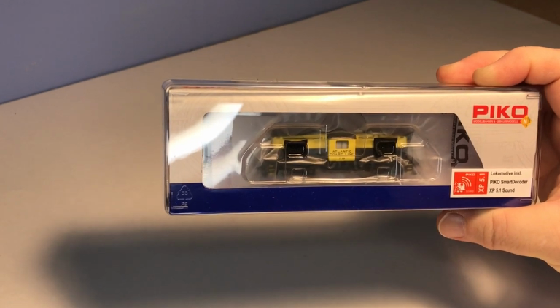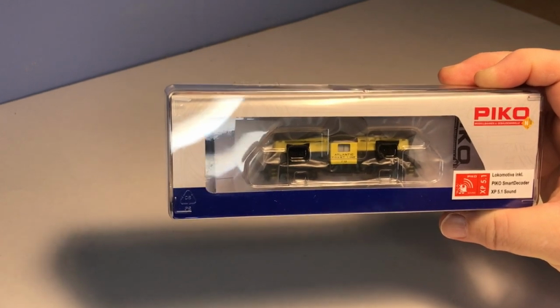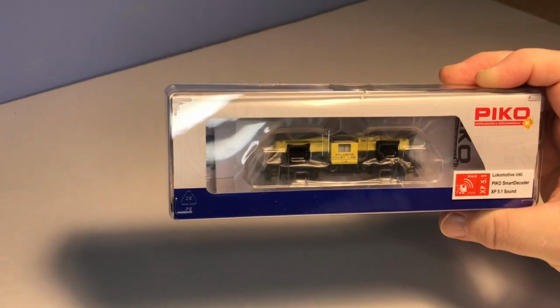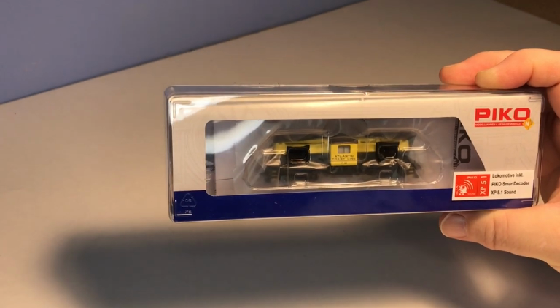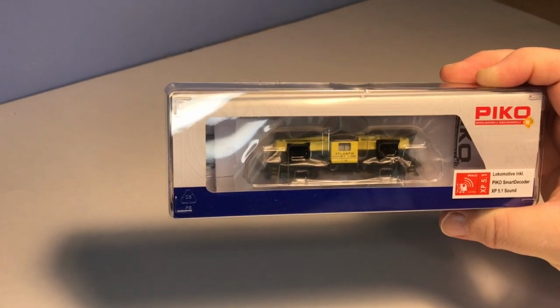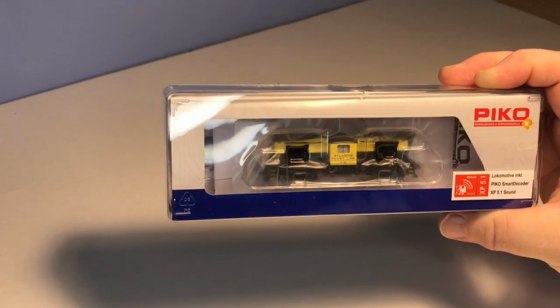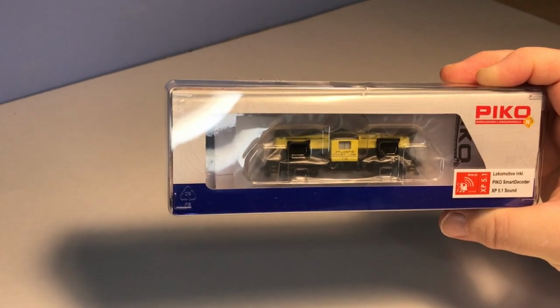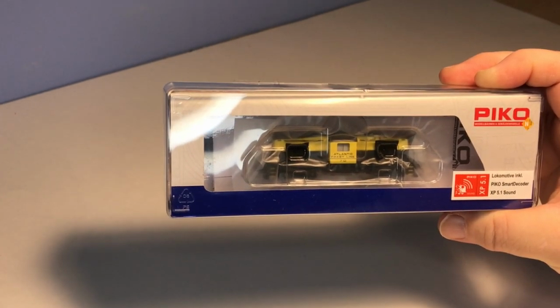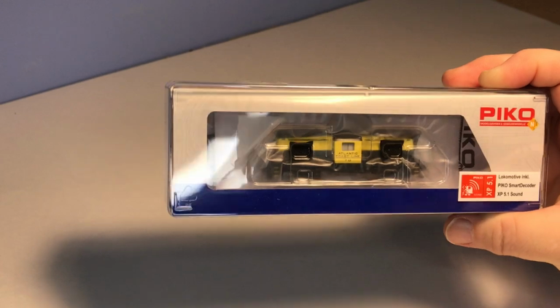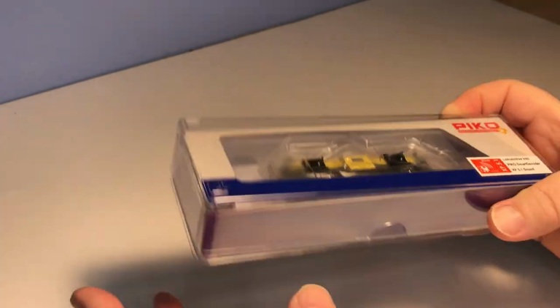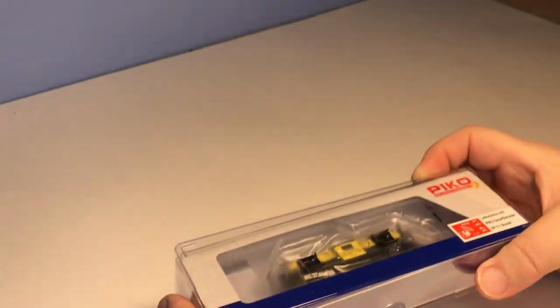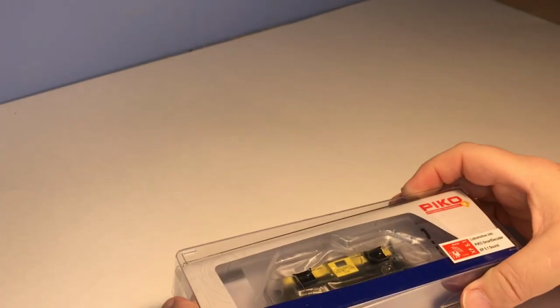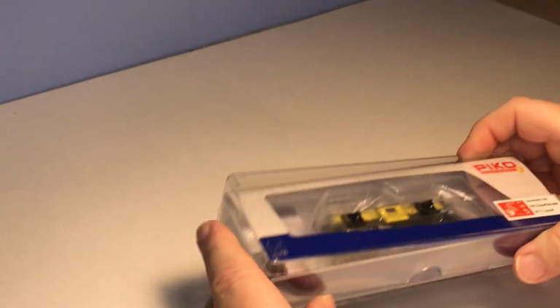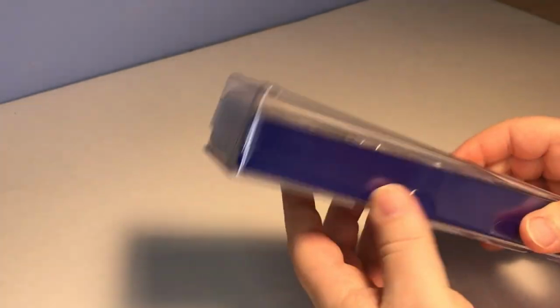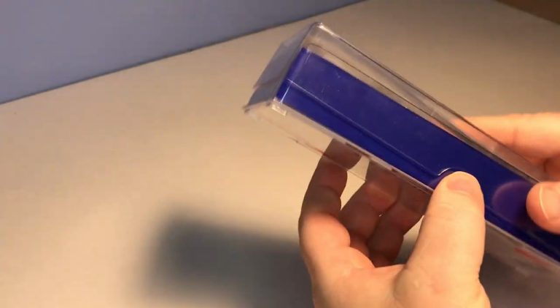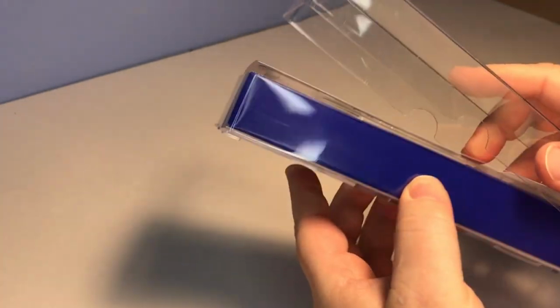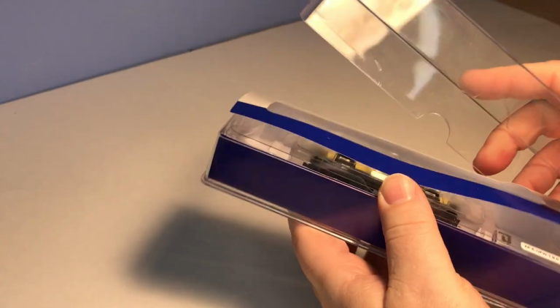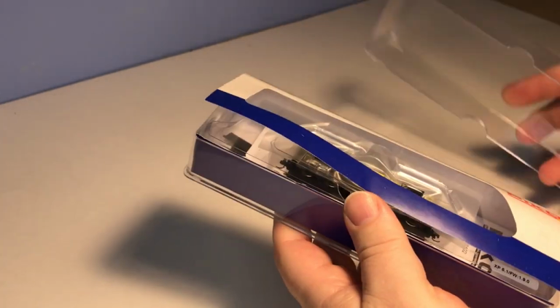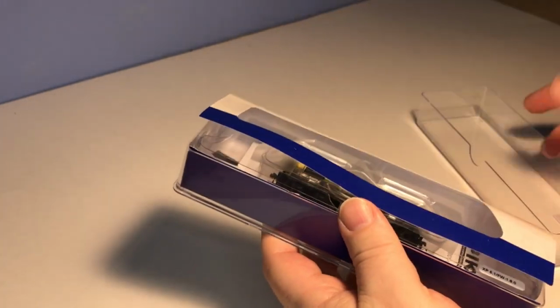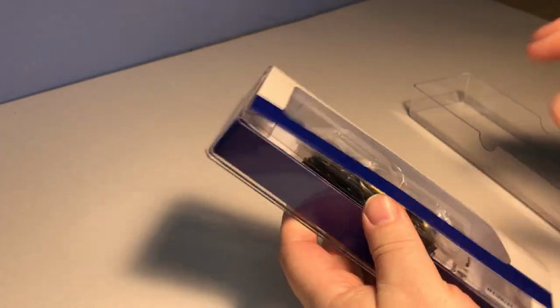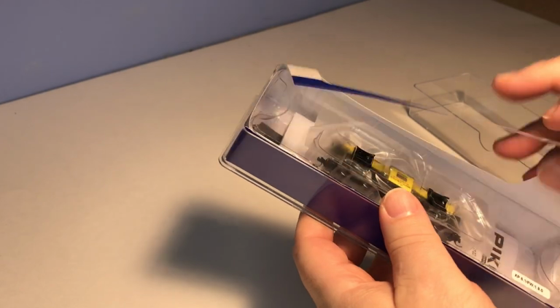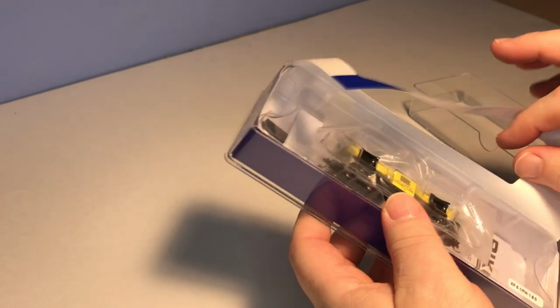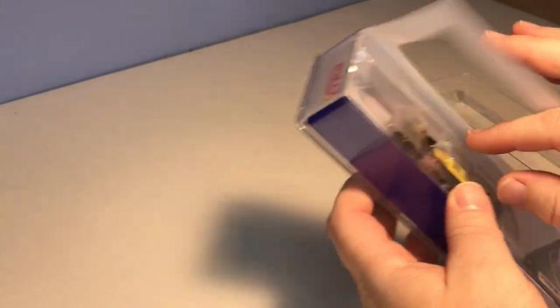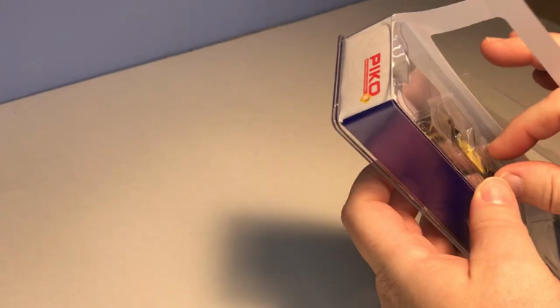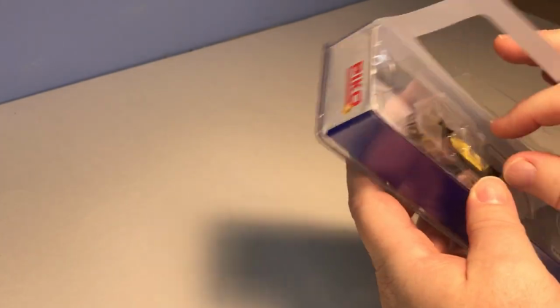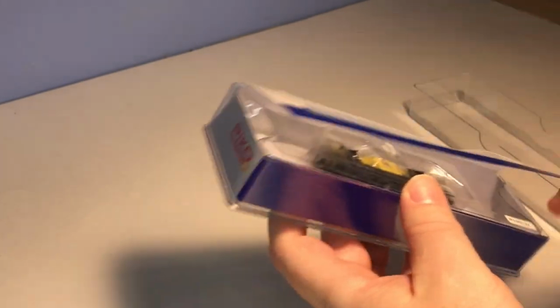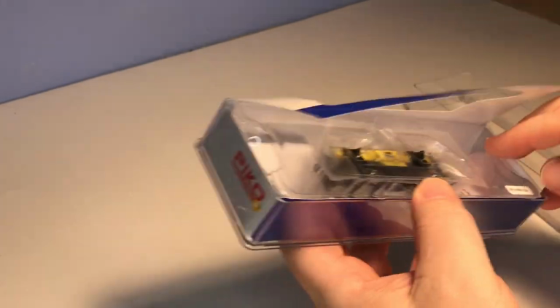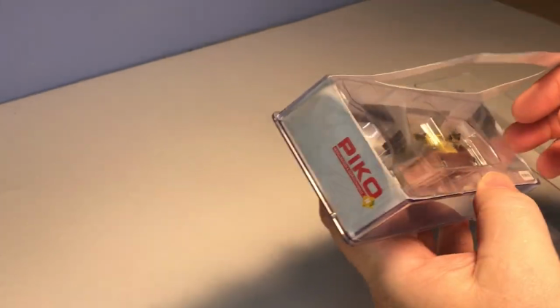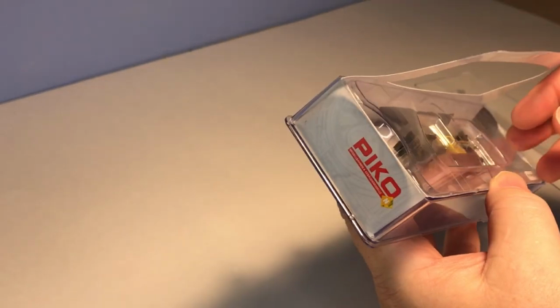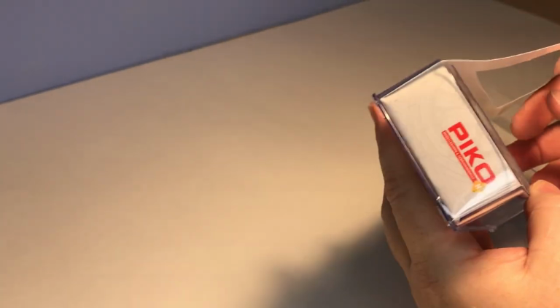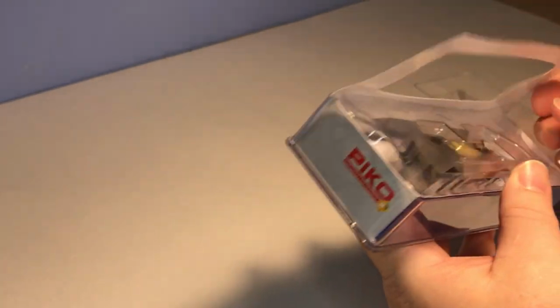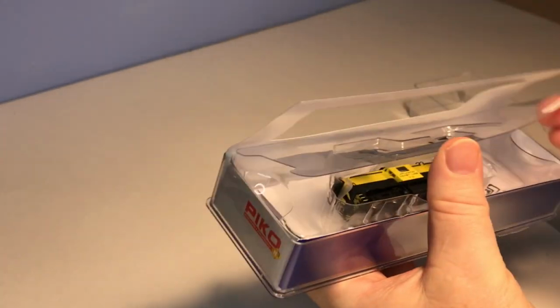This model has been much anticipated by many and we're going to open up and show you what comes in the box. It comes in a two-piece jewel case and this model is available as a DCC sound equipped release.